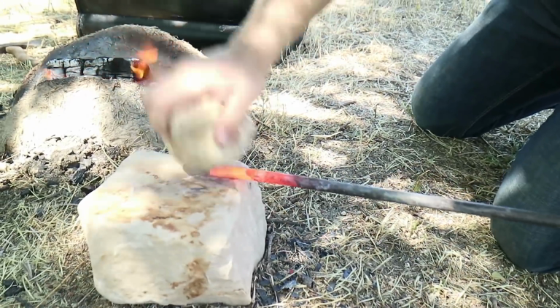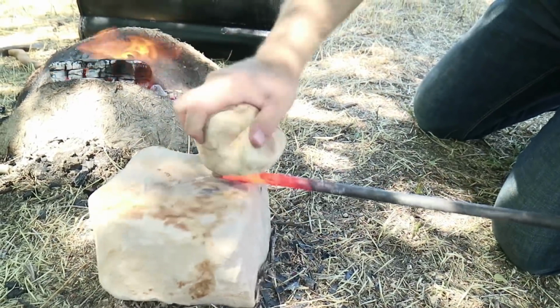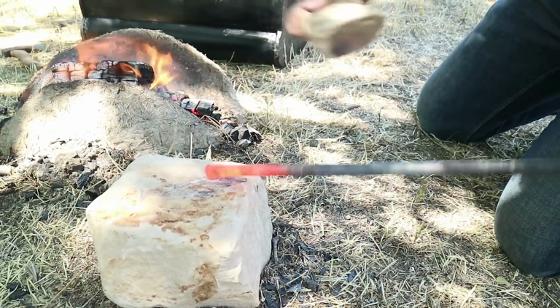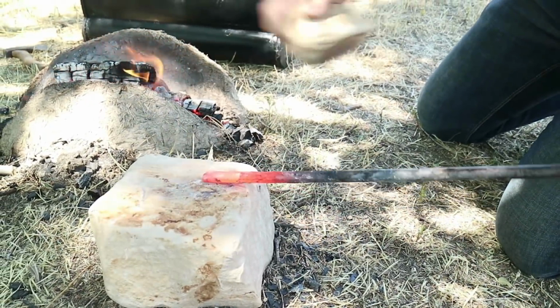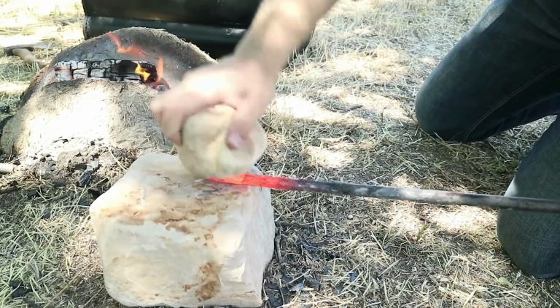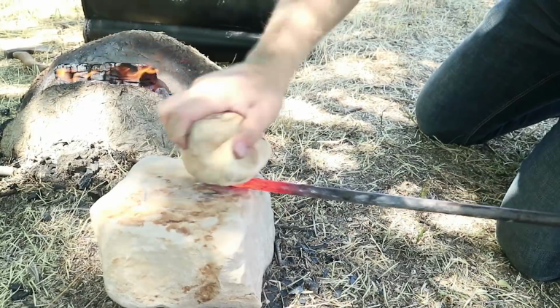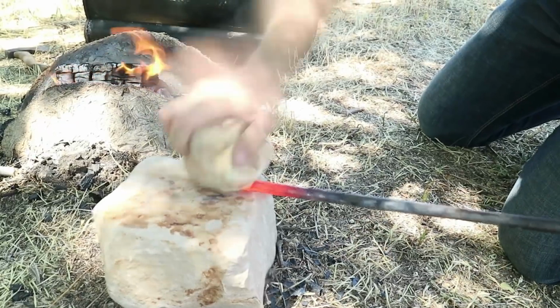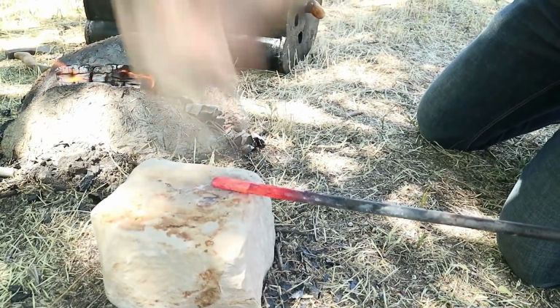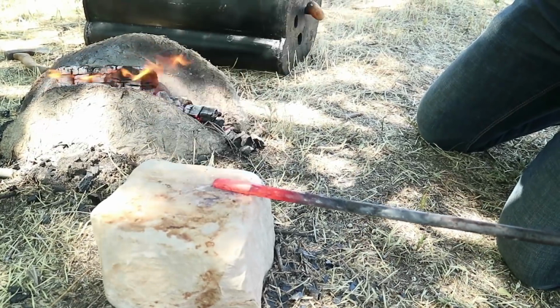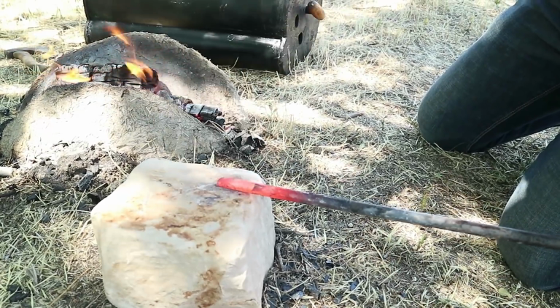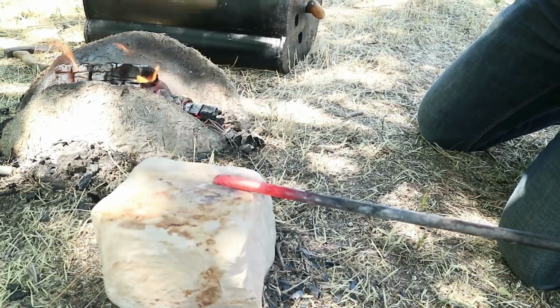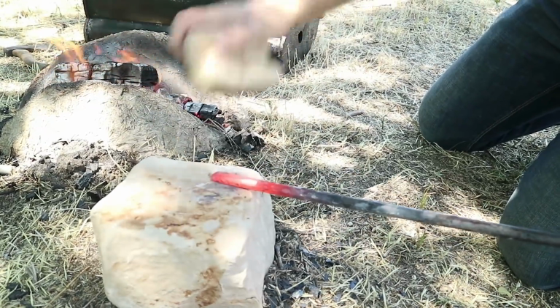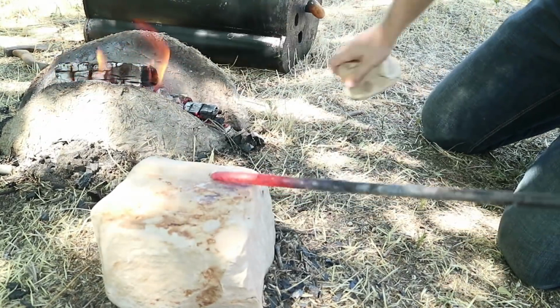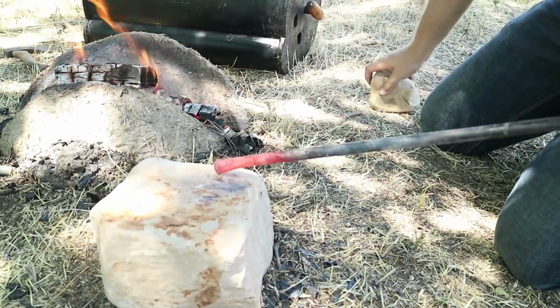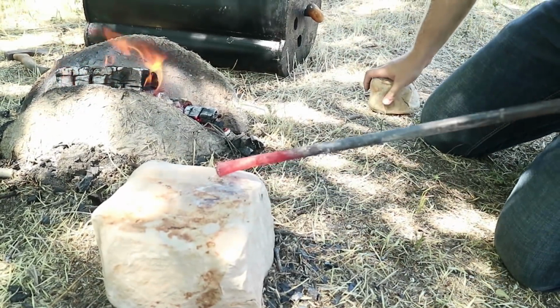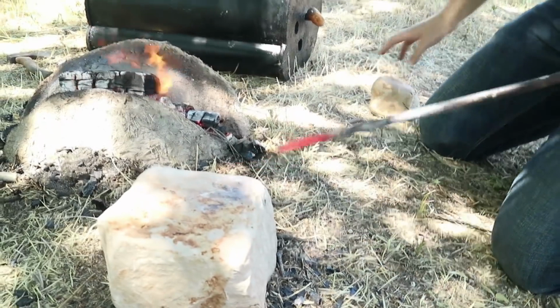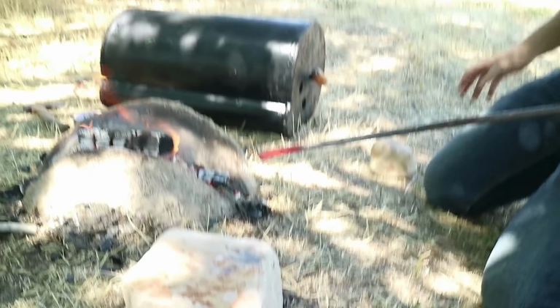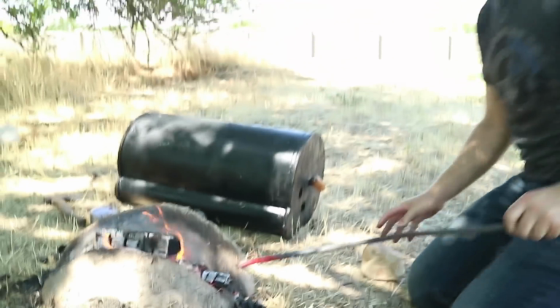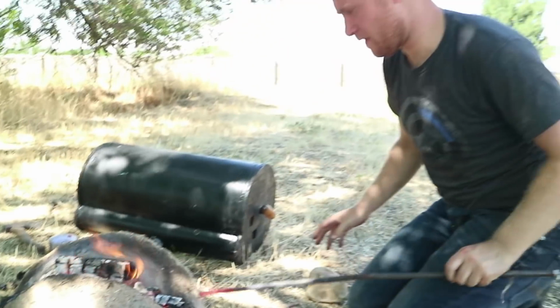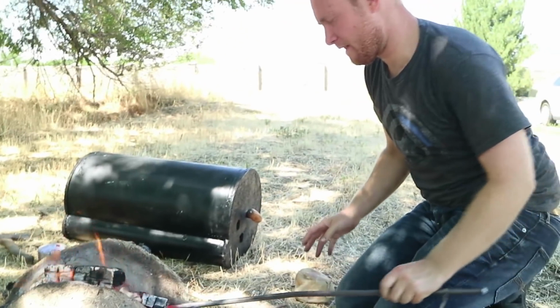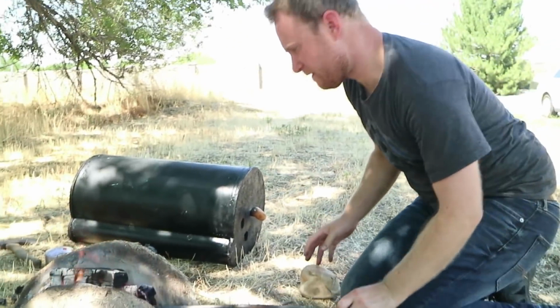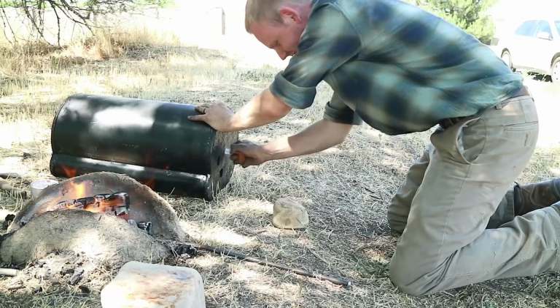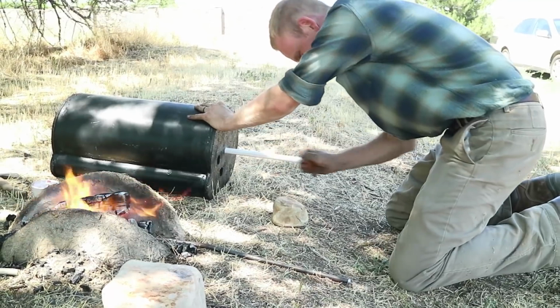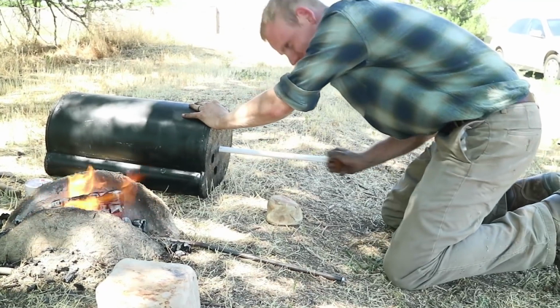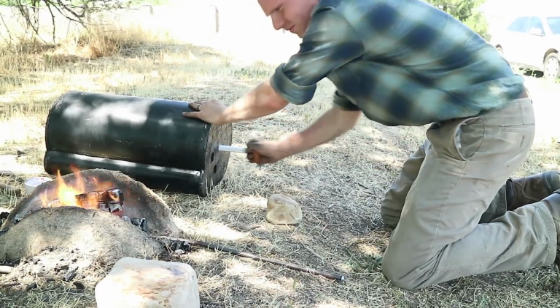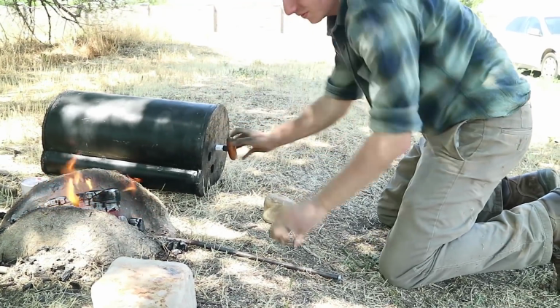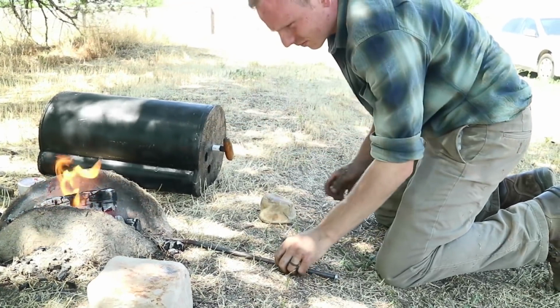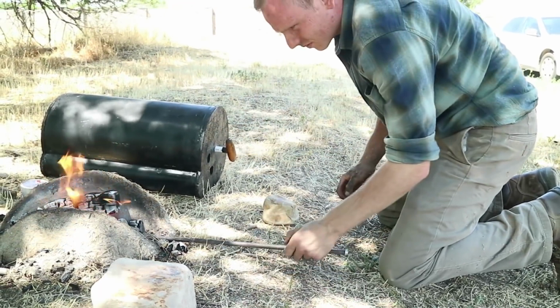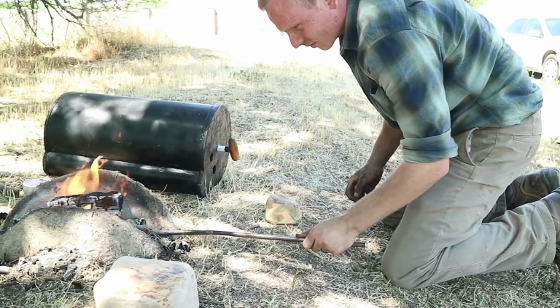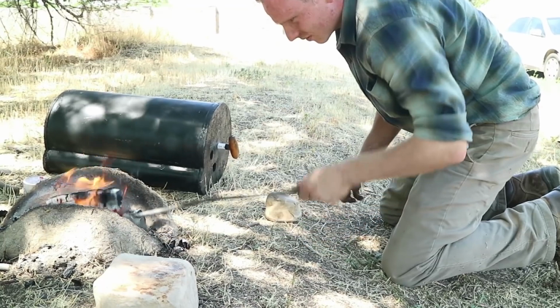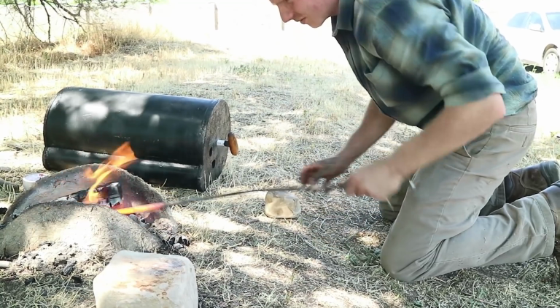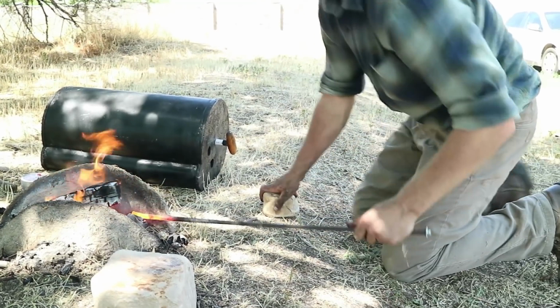For a forge we're using two pieces of grass mixed with clay. For an anvil we have a rock and for a hammer we have another rock, so pretty basic. The fuel for the fire of course is charcoal that we made ourselves.